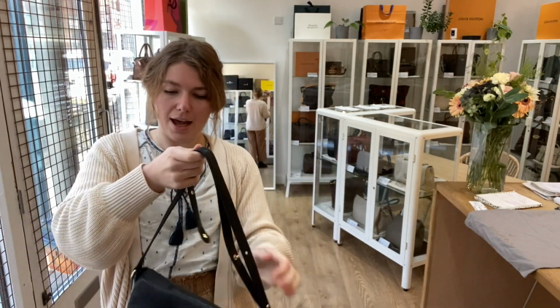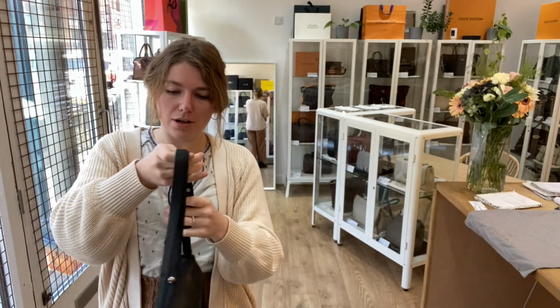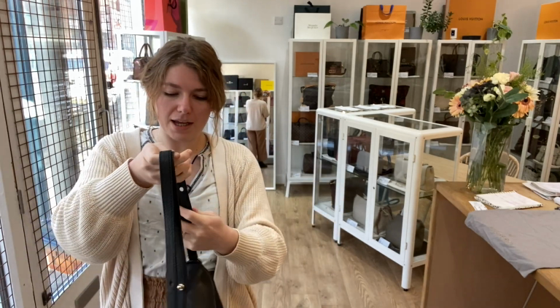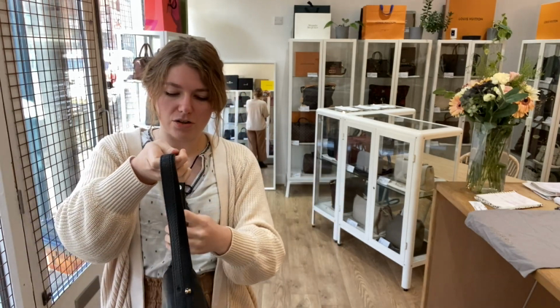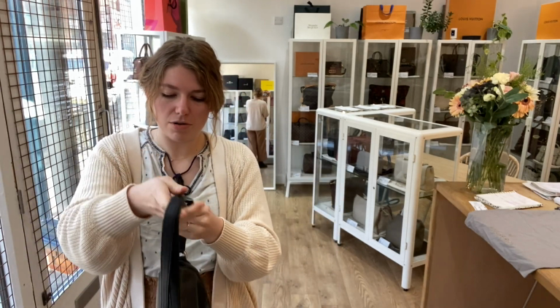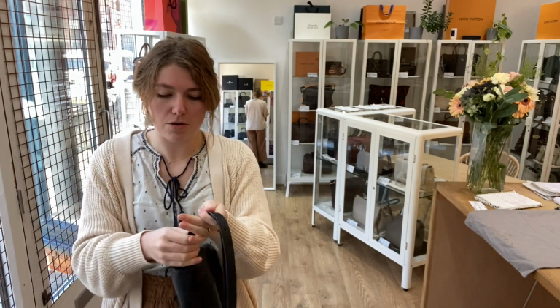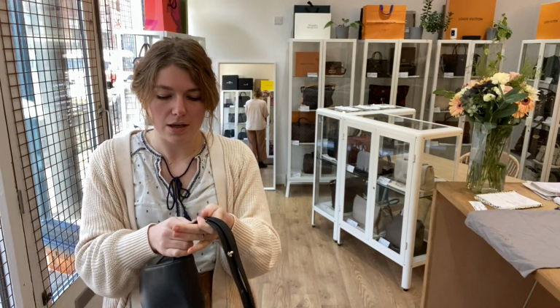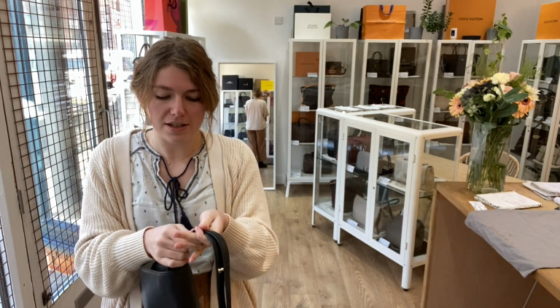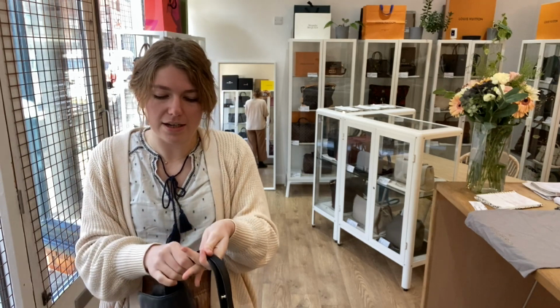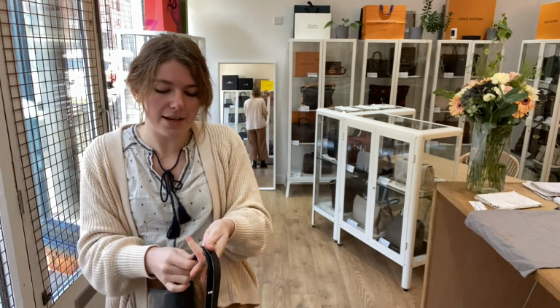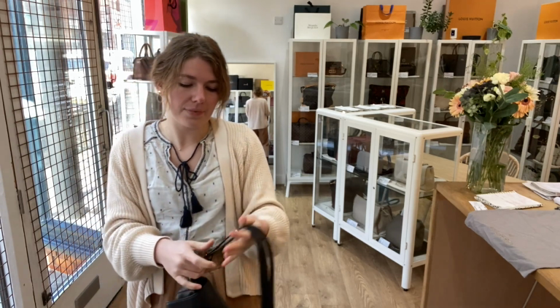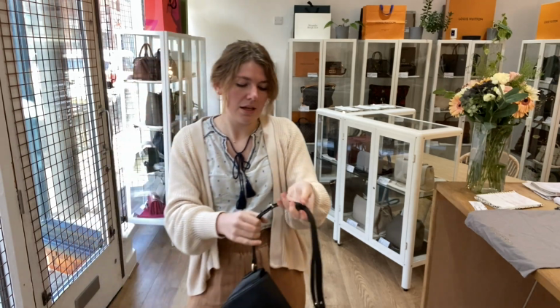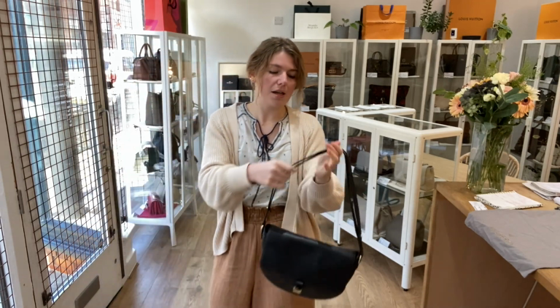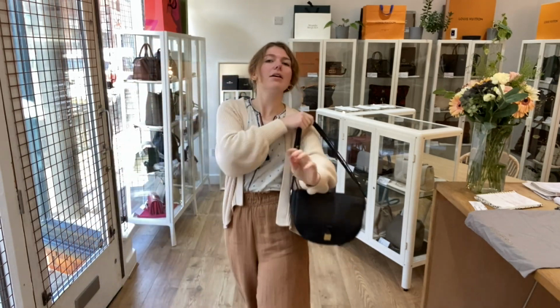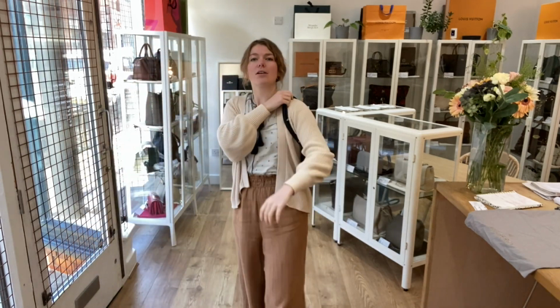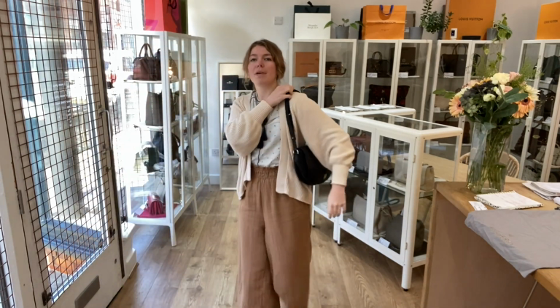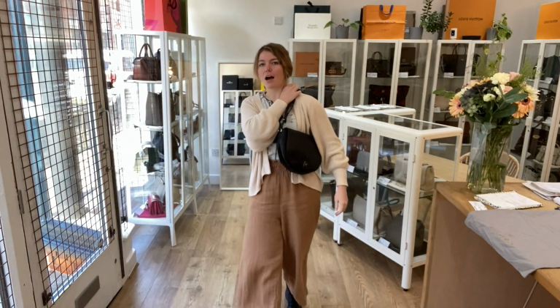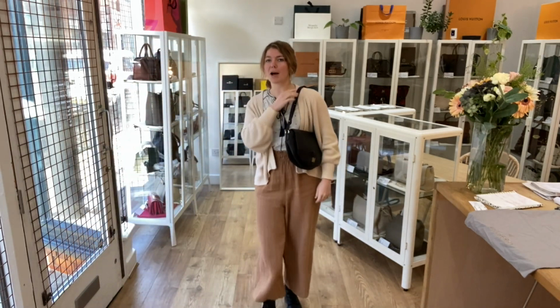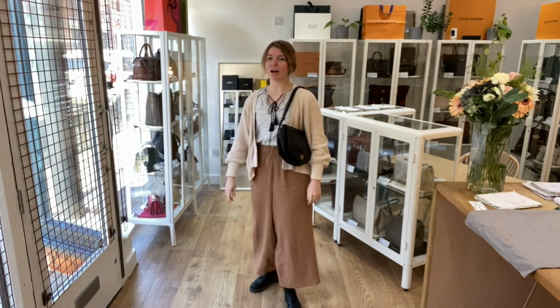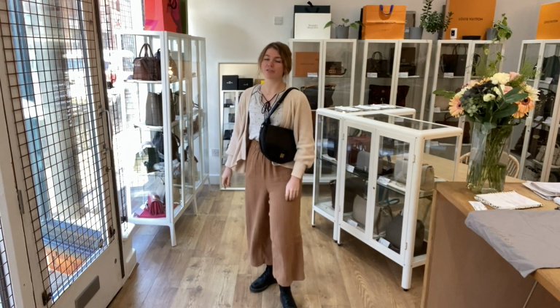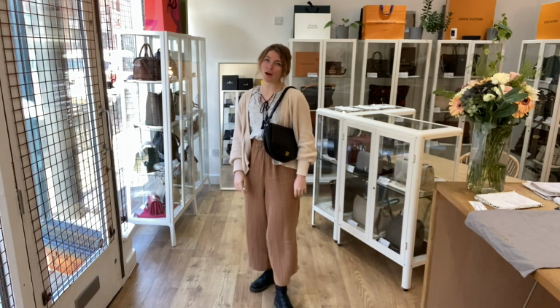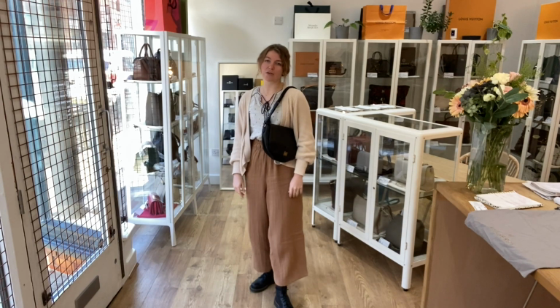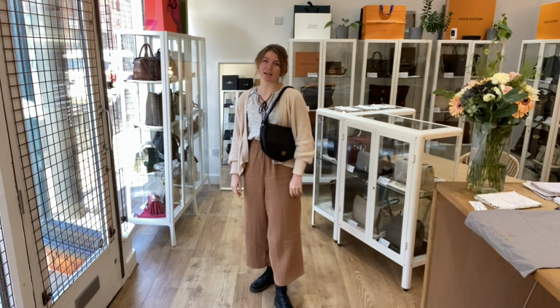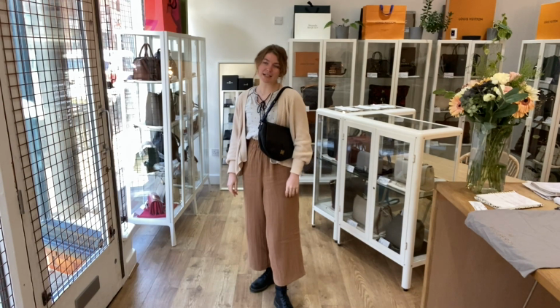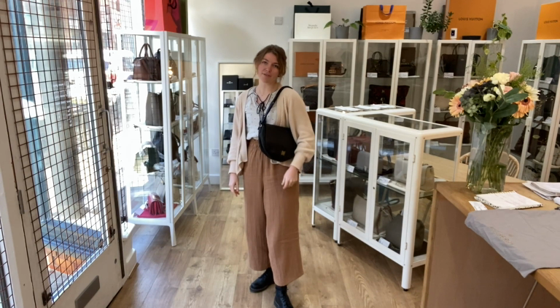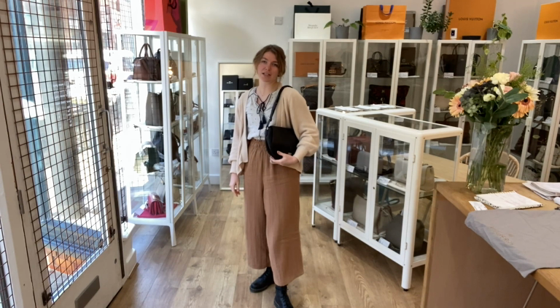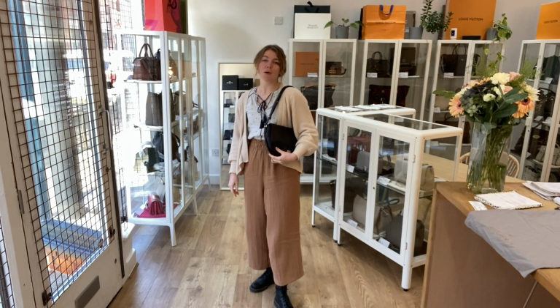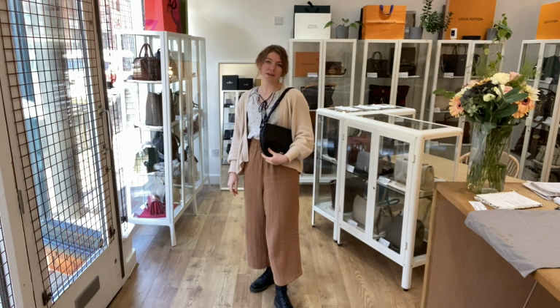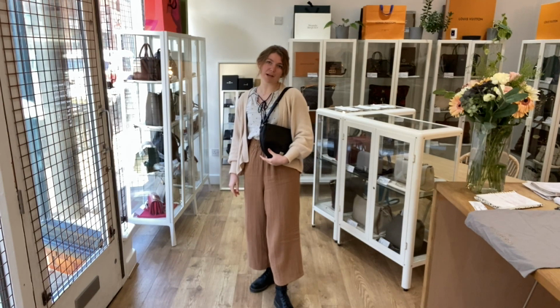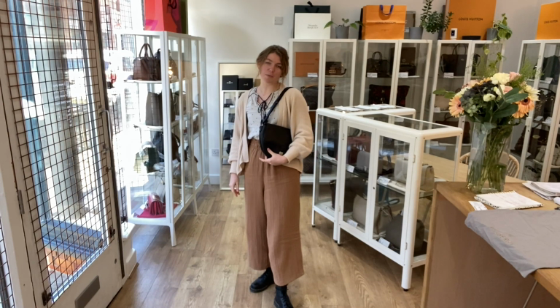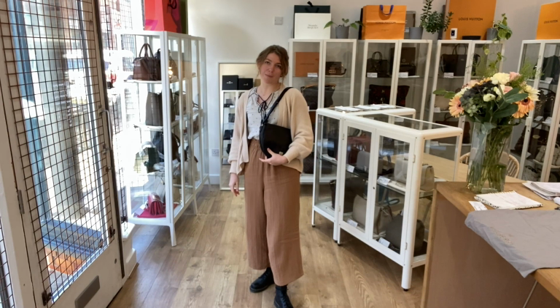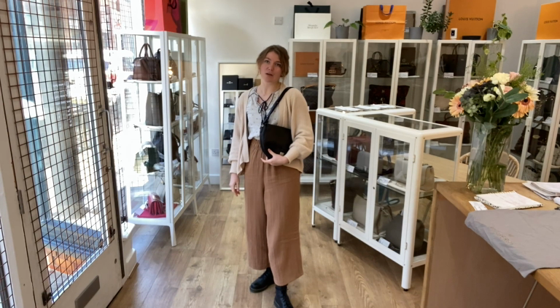I'll come back and show you the sizing of it. So here it is on me — I'm about five foot four and a UK size eight for reference, but all the exact measurements will be on the website.